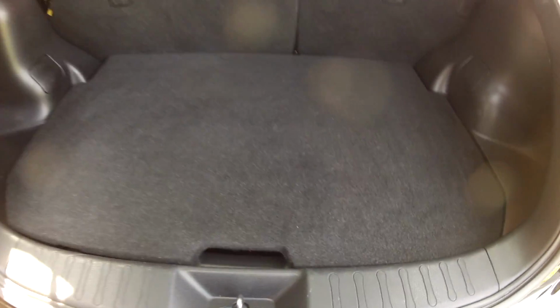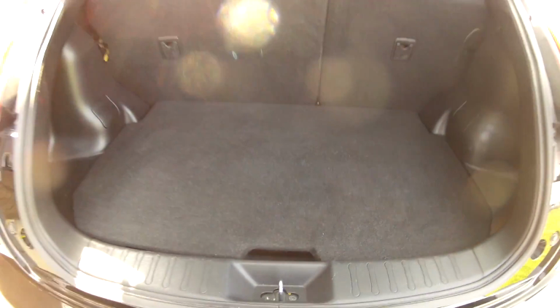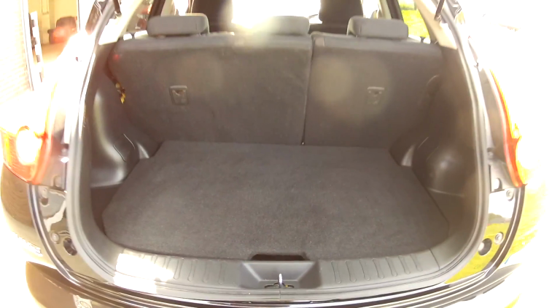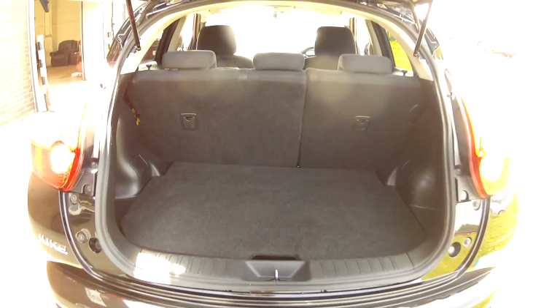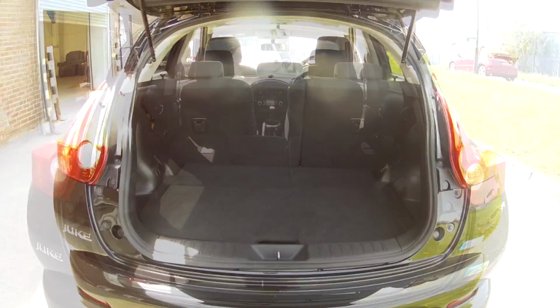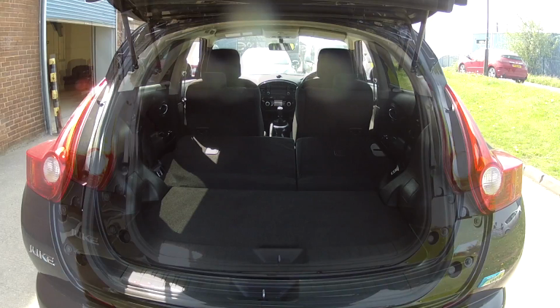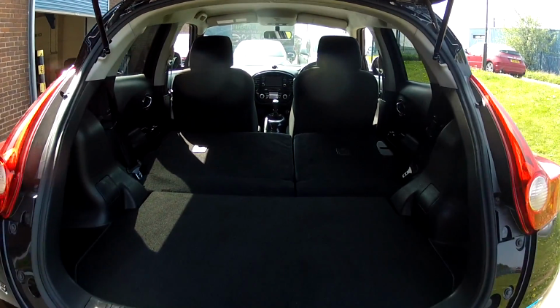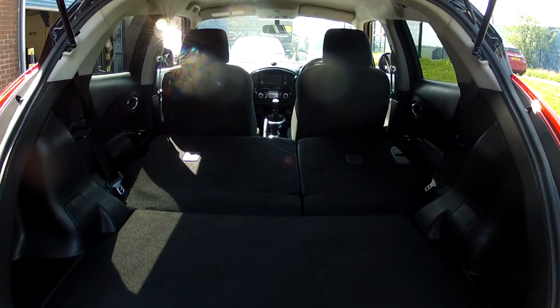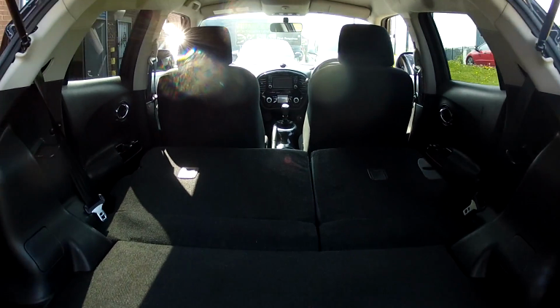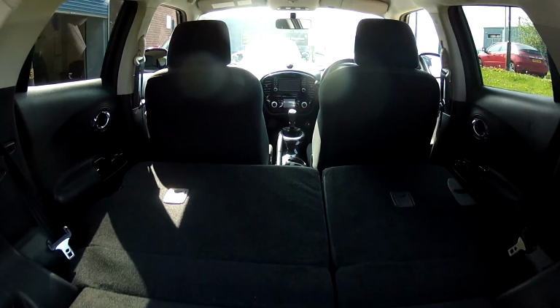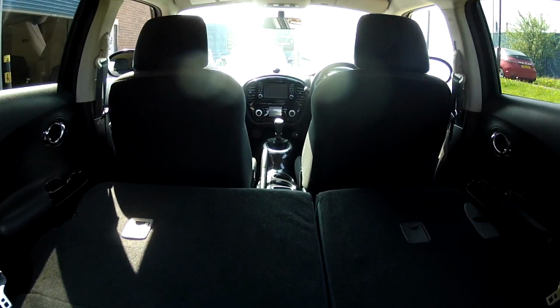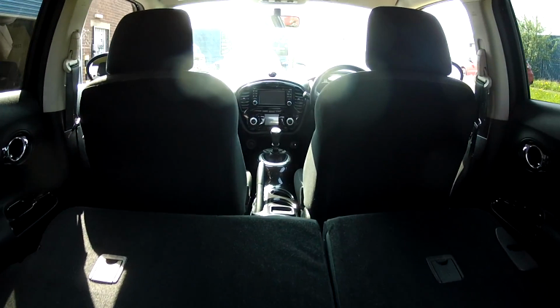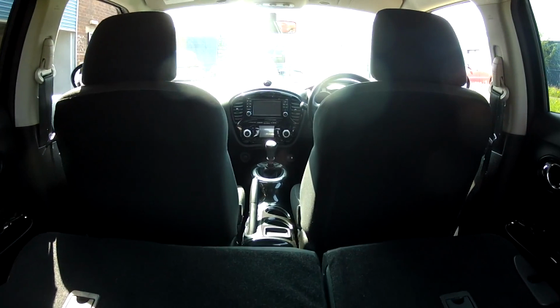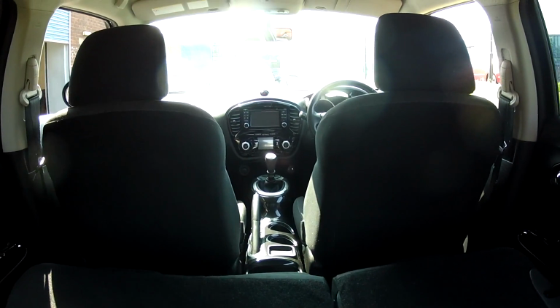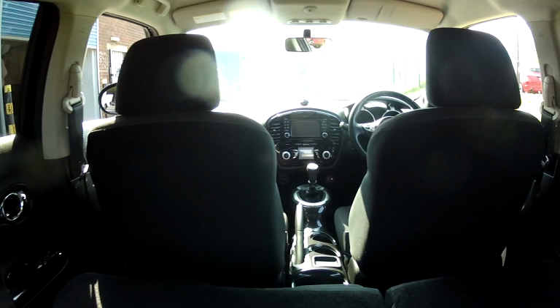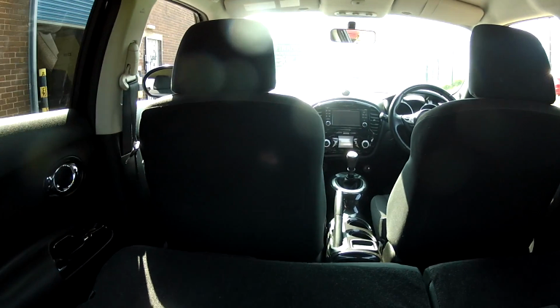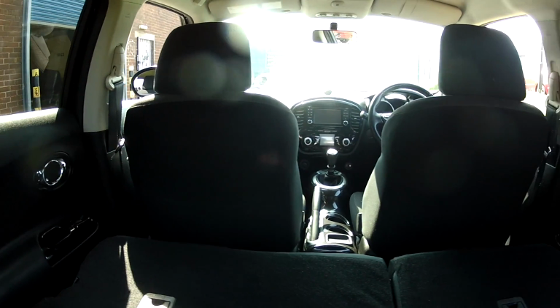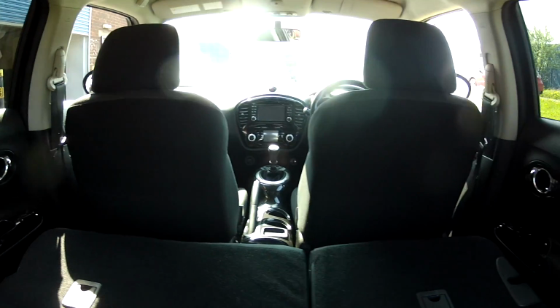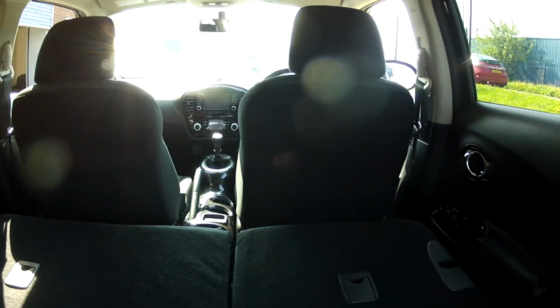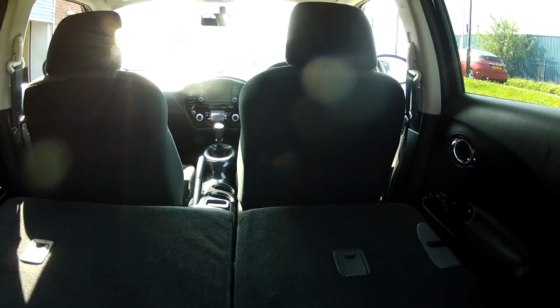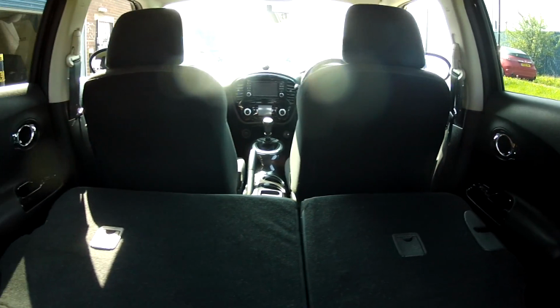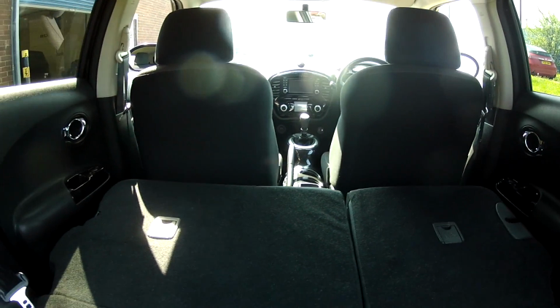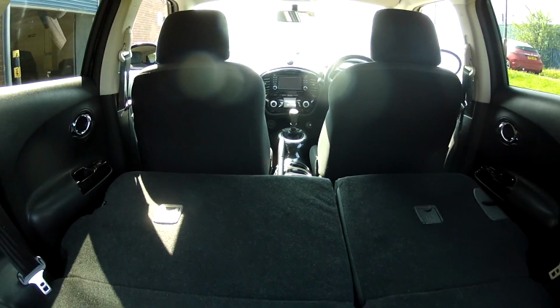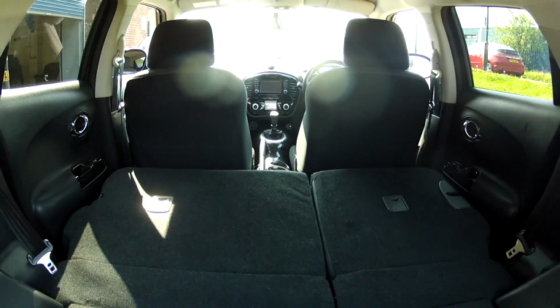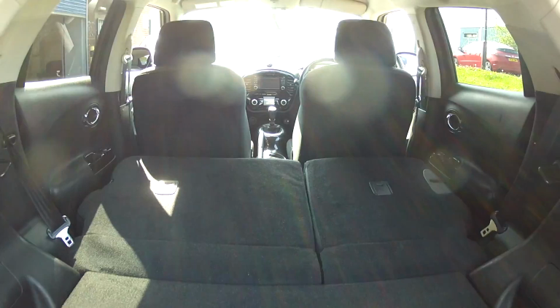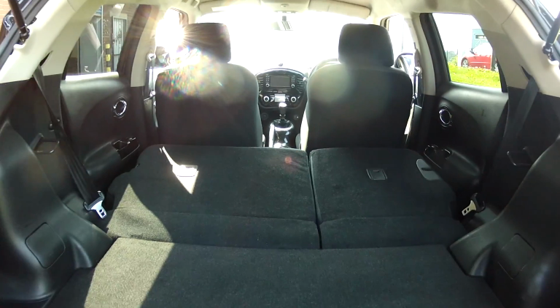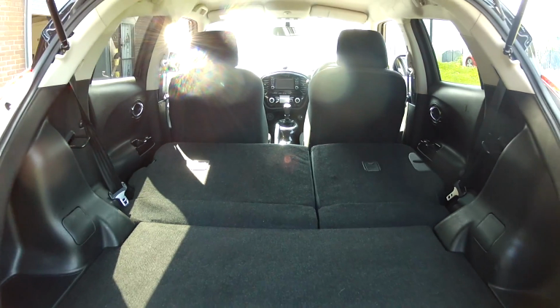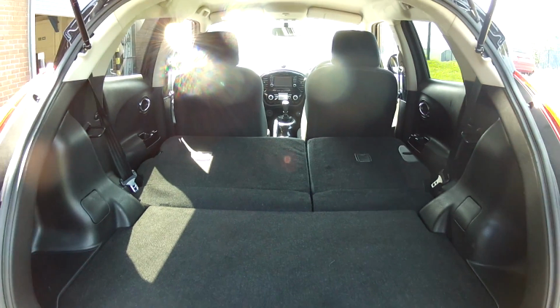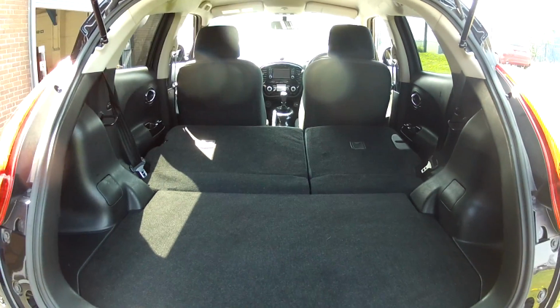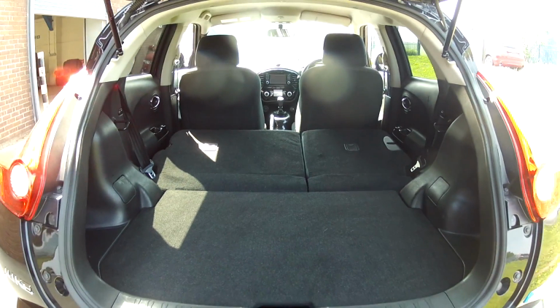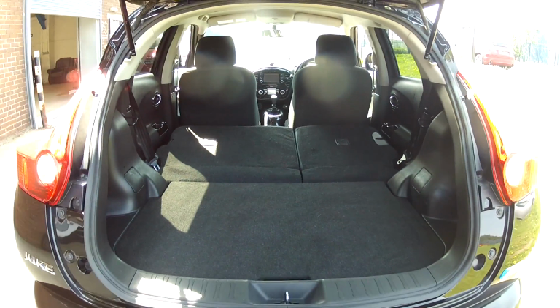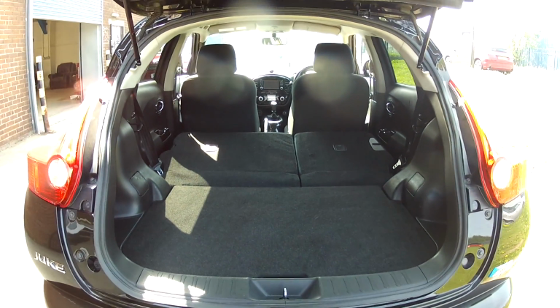If you find you need extra space, just fold those rear seats down and the boot really opens up. So if you are out and about buying yourself a small piece of furniture or a new TV, you can certainly make room in the car in order to get it all home.